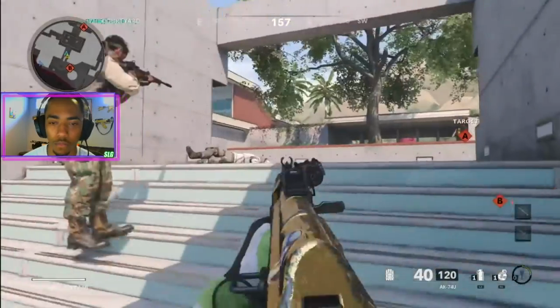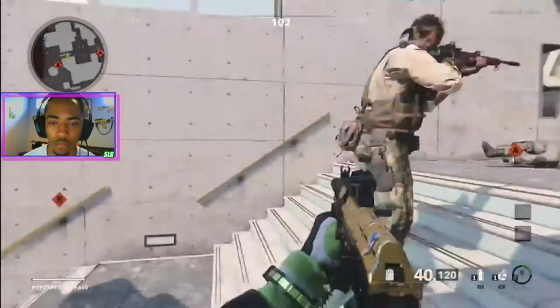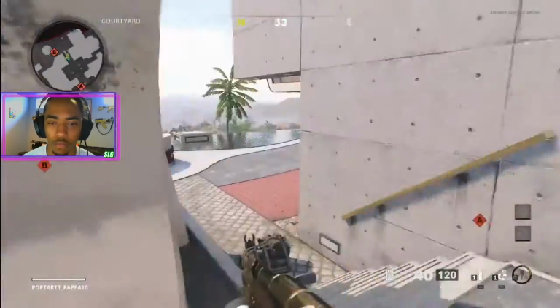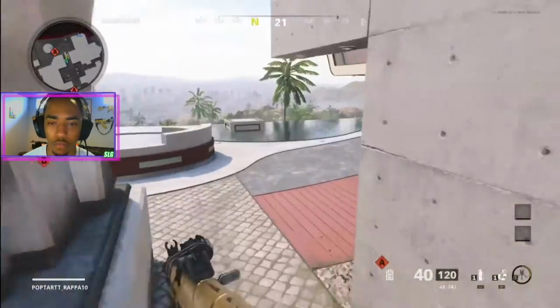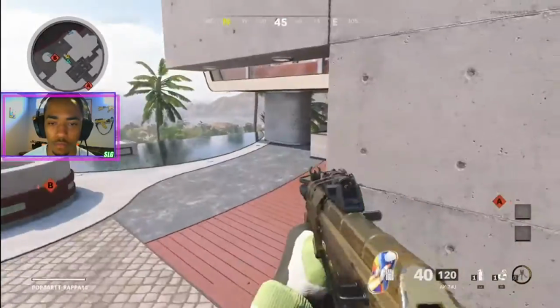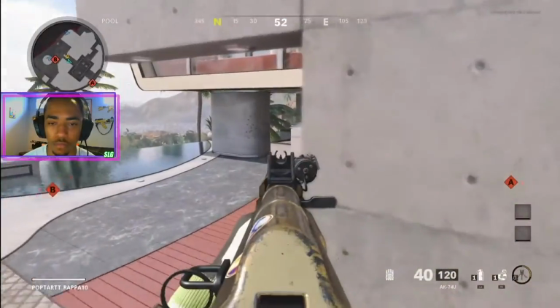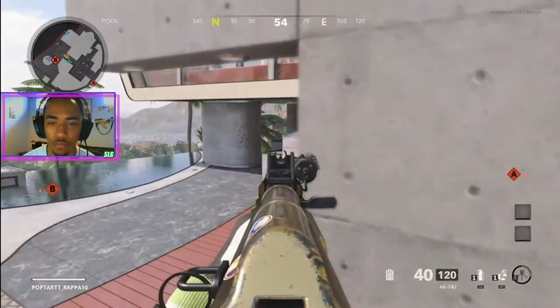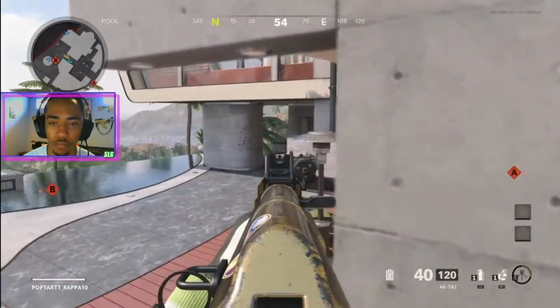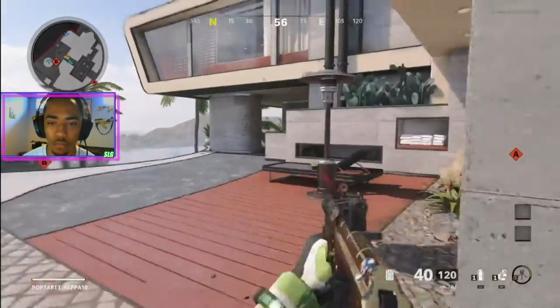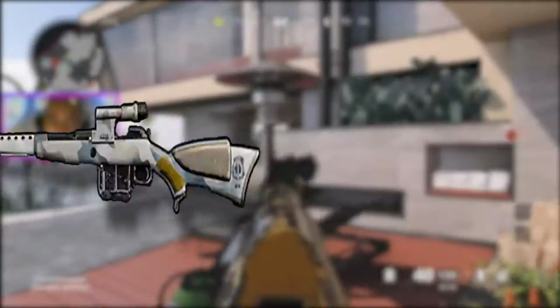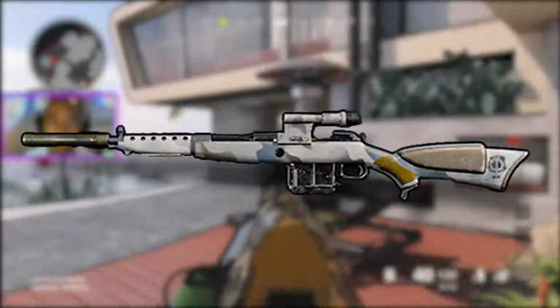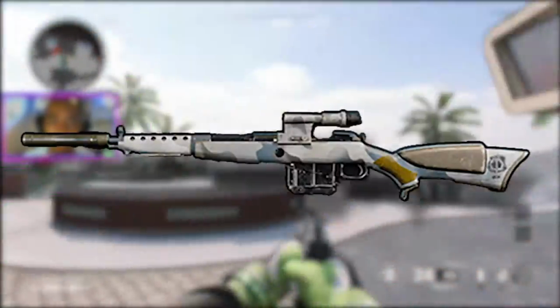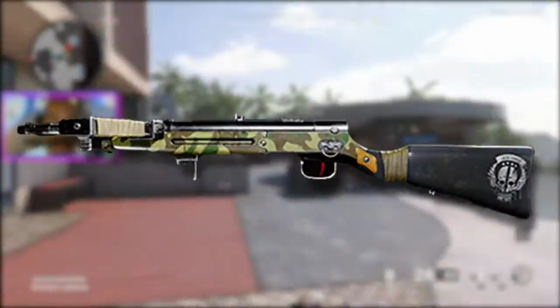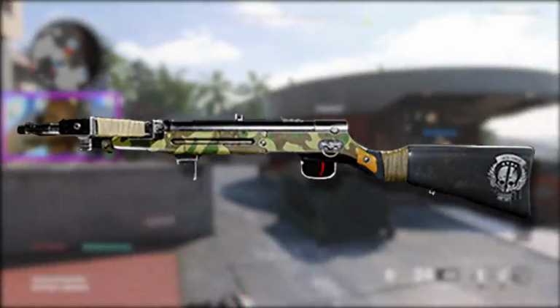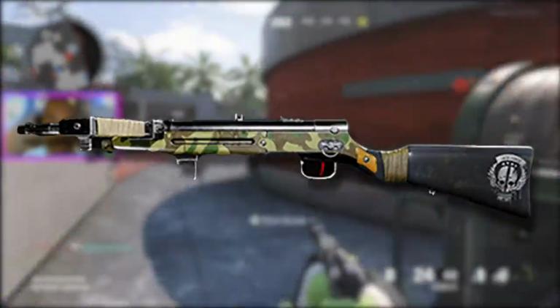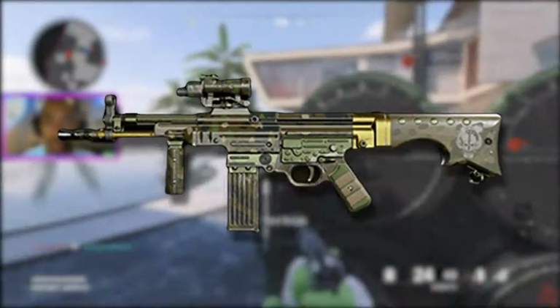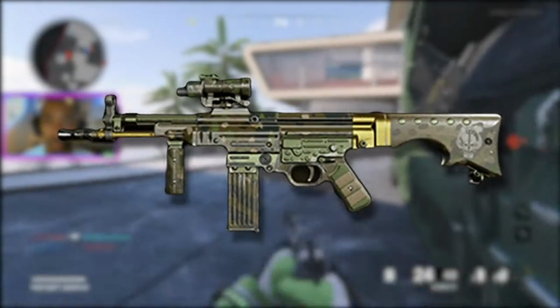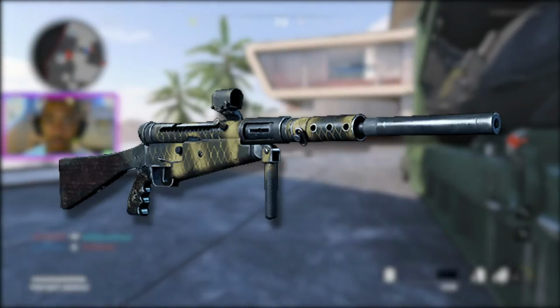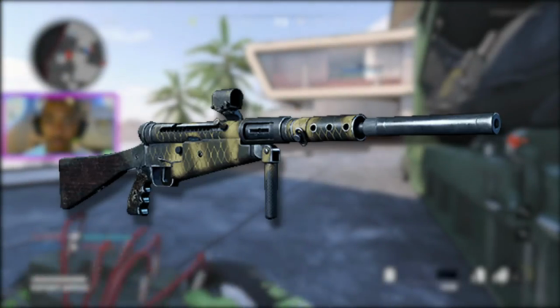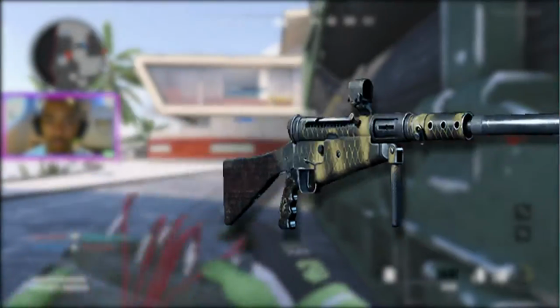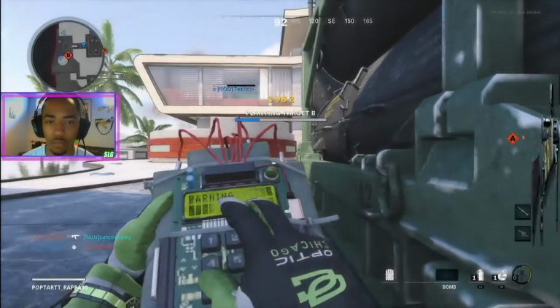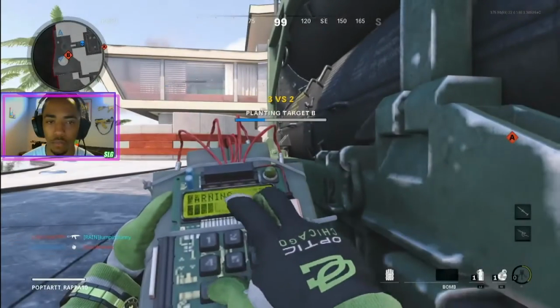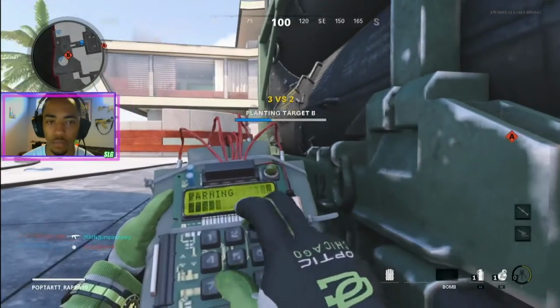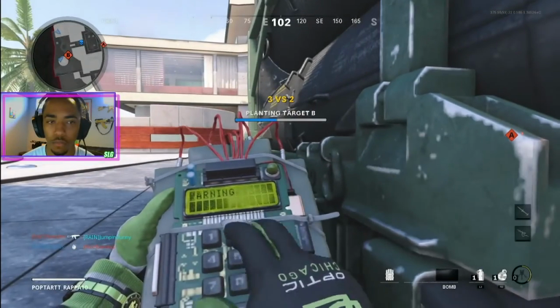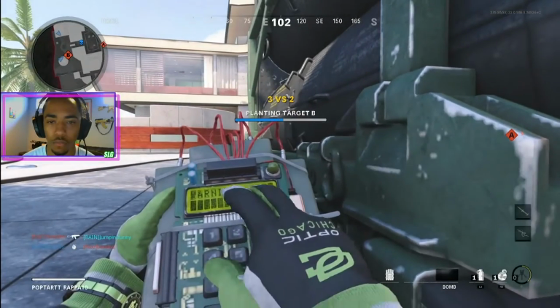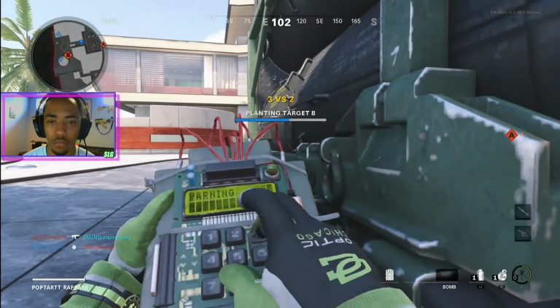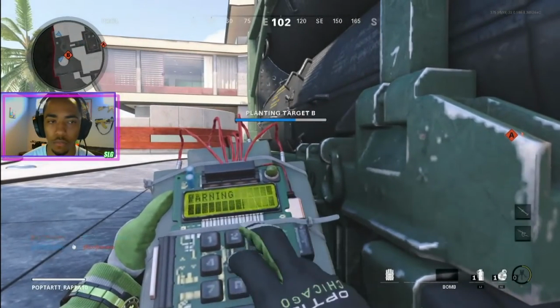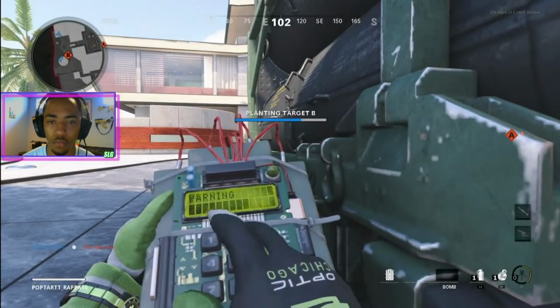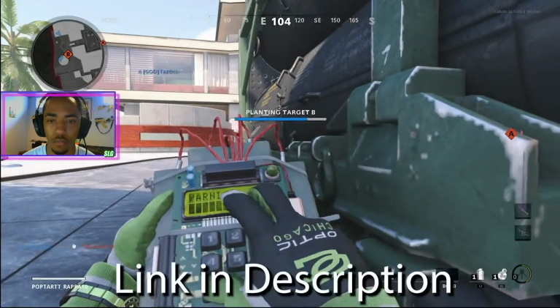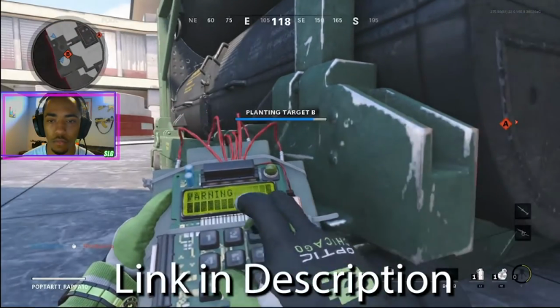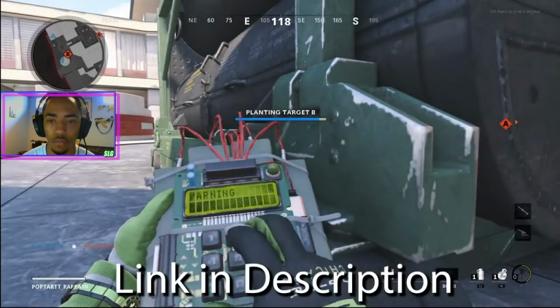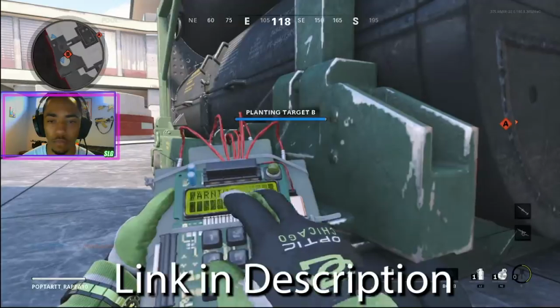Starting off with the Vanguard guns — because of a leaked image, we know that the Snowstorm, the Thunderhead, the Breacher, and the Frontline are going to be pre-order bonuses along with three operators. Link to that will be in the description.